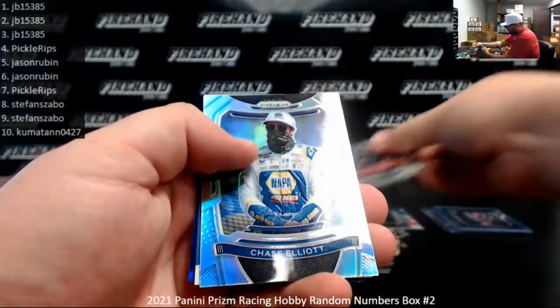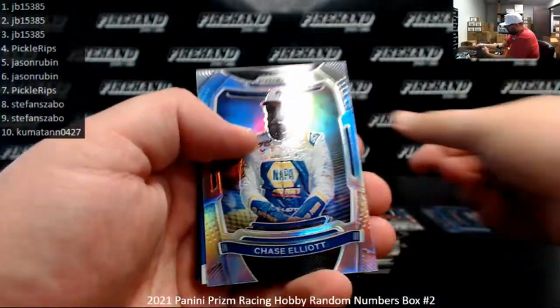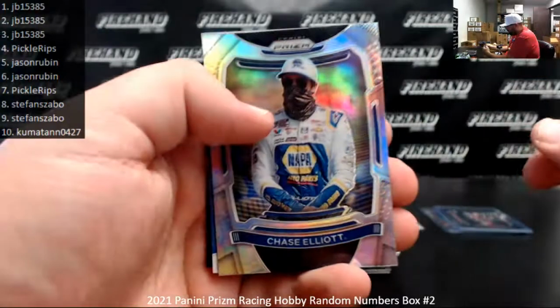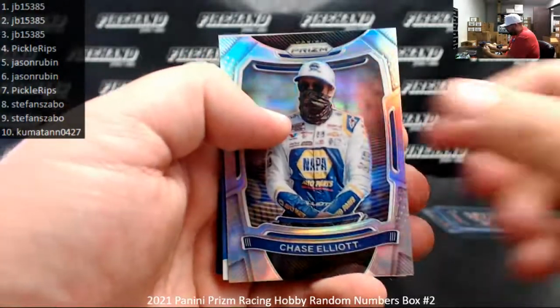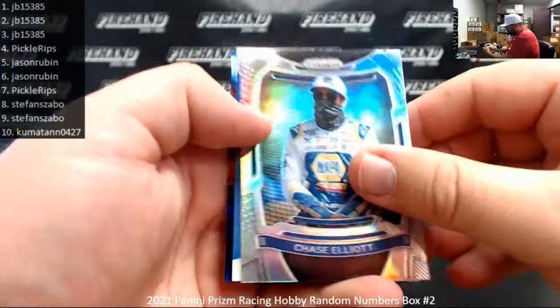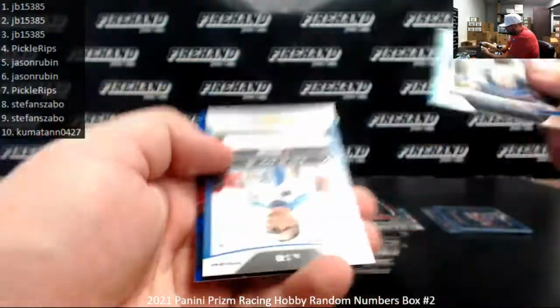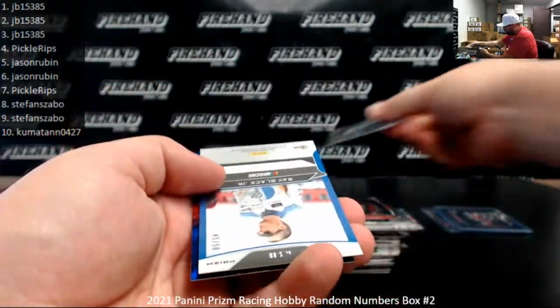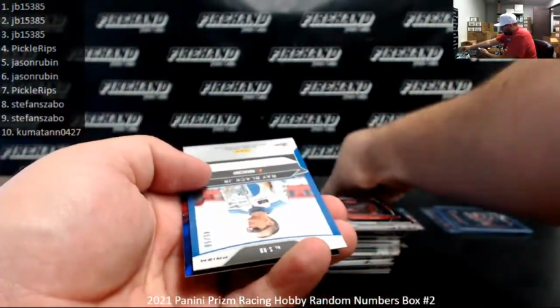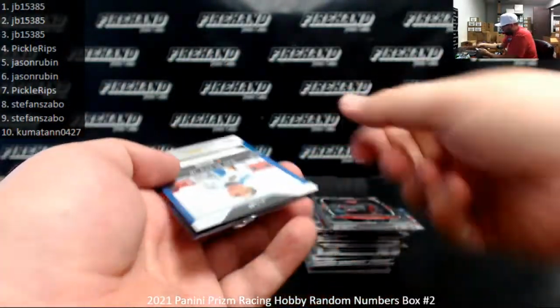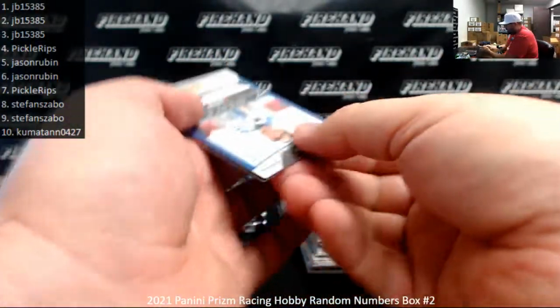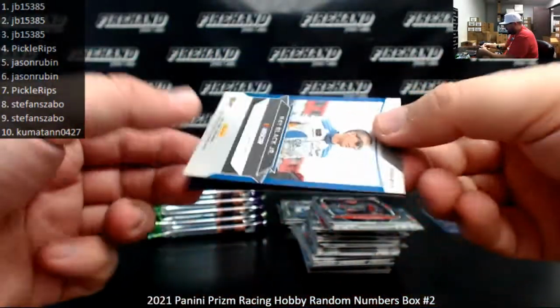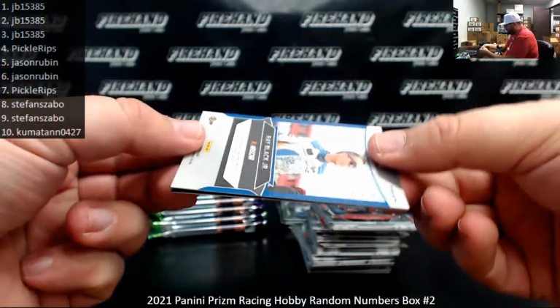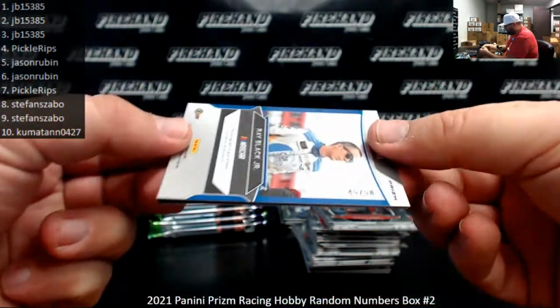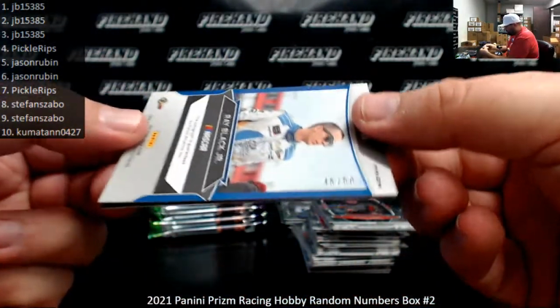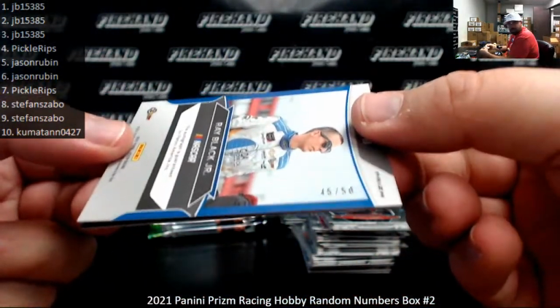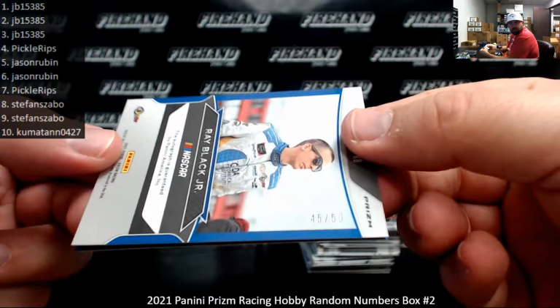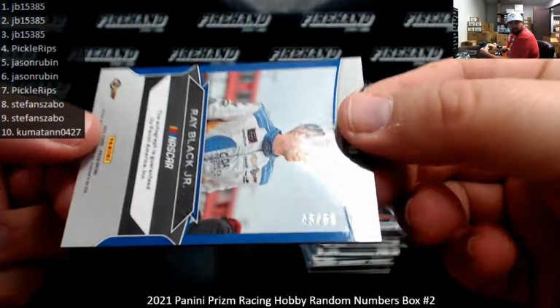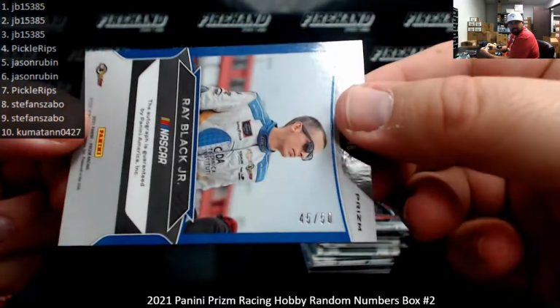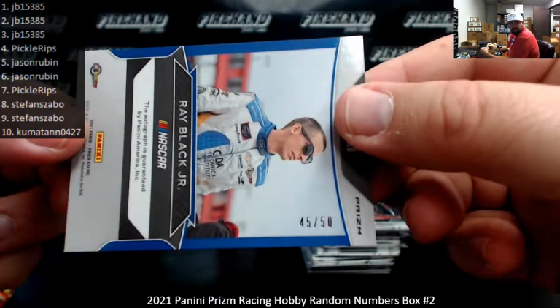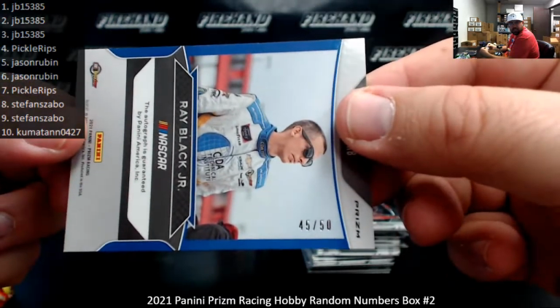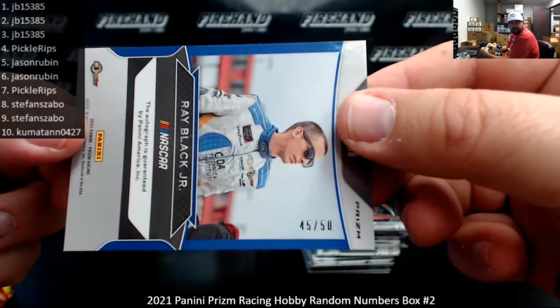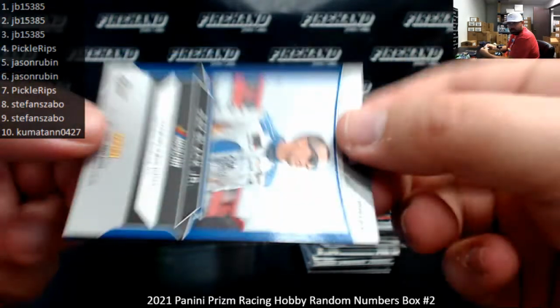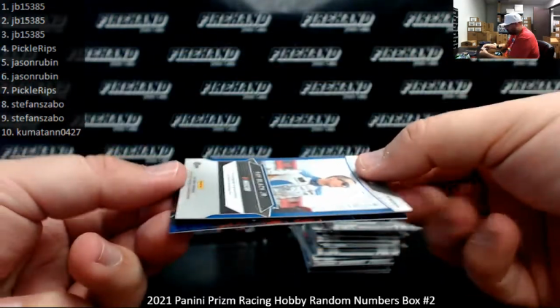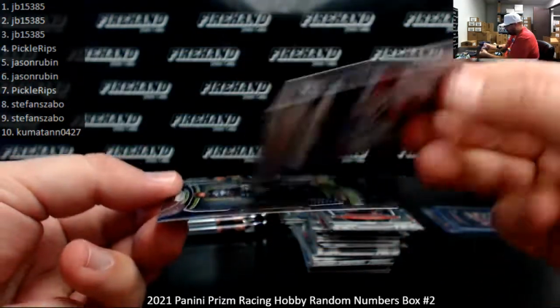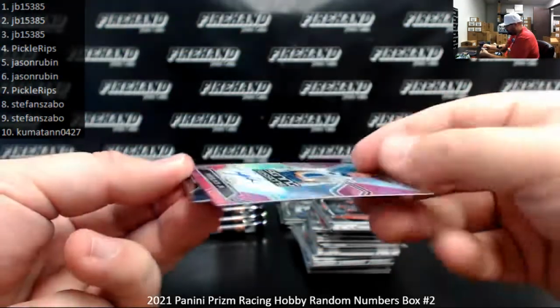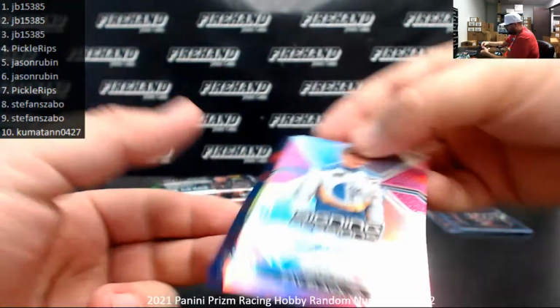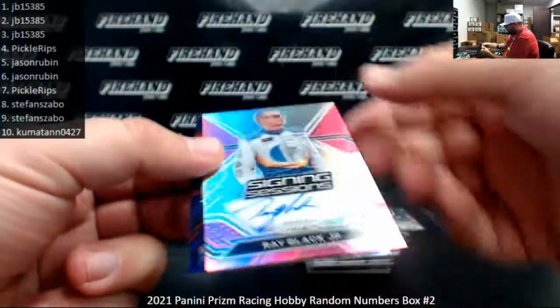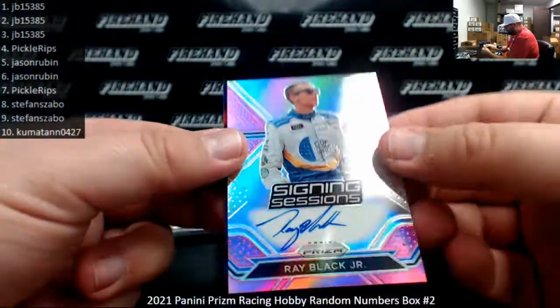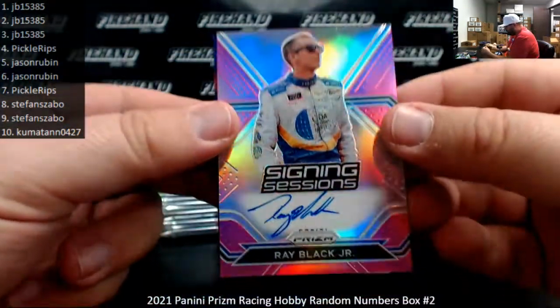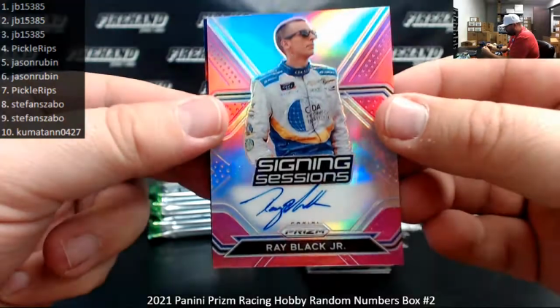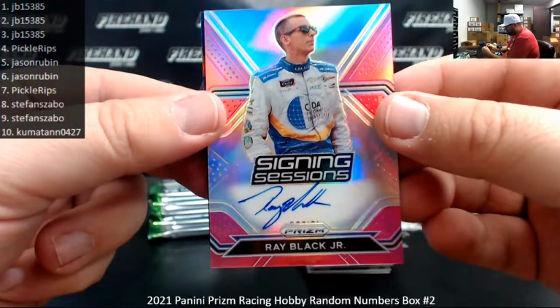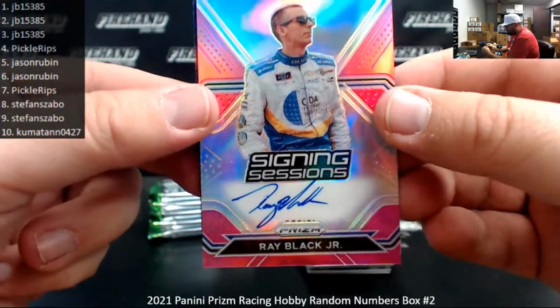Chase Elliott Silver. Got a Ray Black Jr. autograph — this one's serial number 45 of 50. Spot number five going to Jason Rubin. There's the auto right there — it's a pink Signing Sessions.